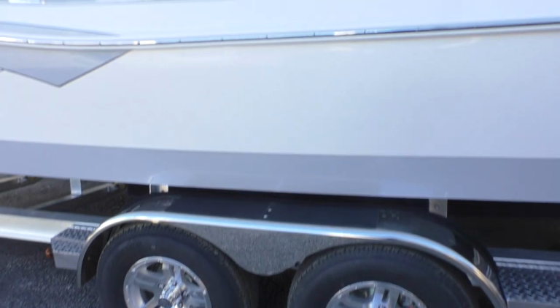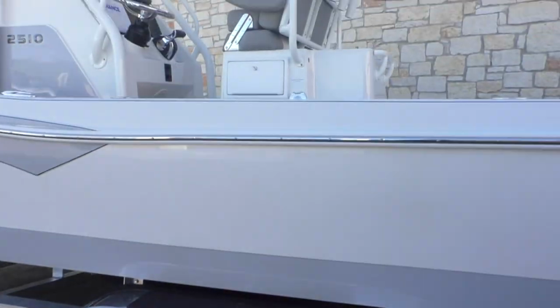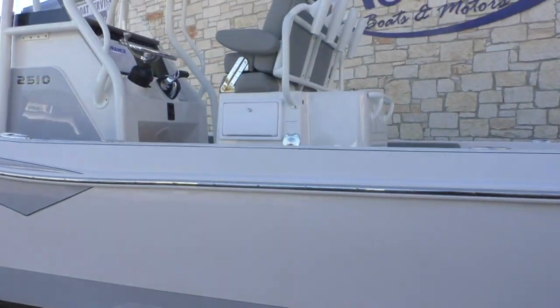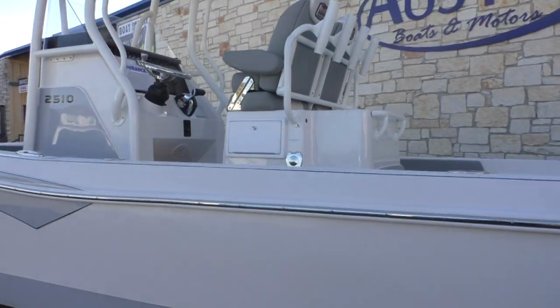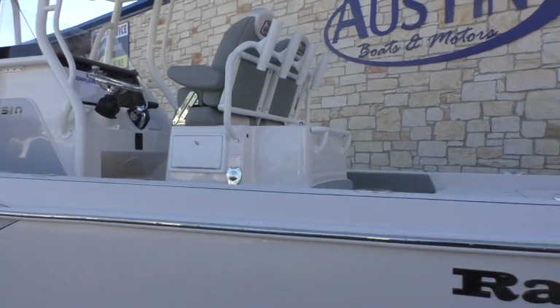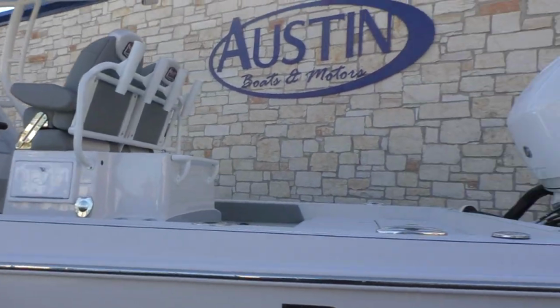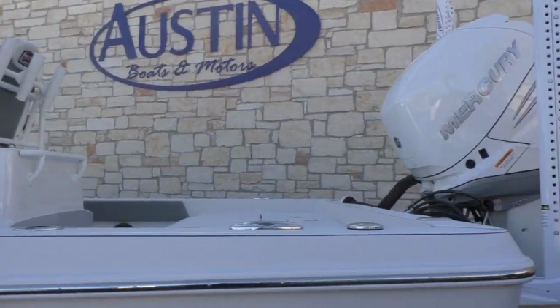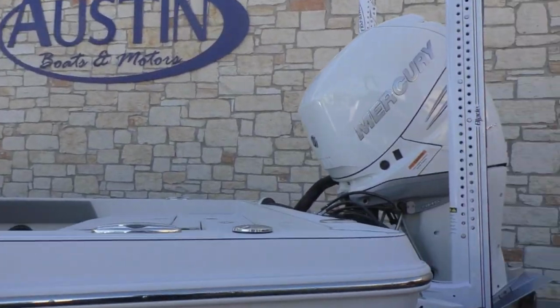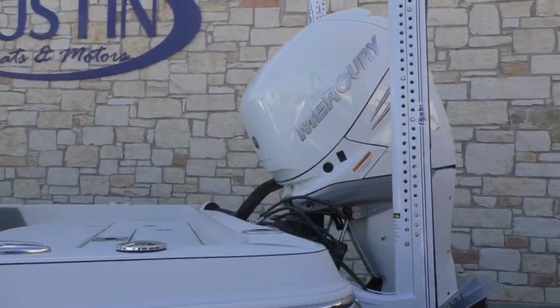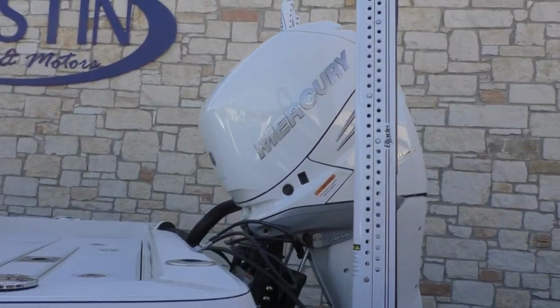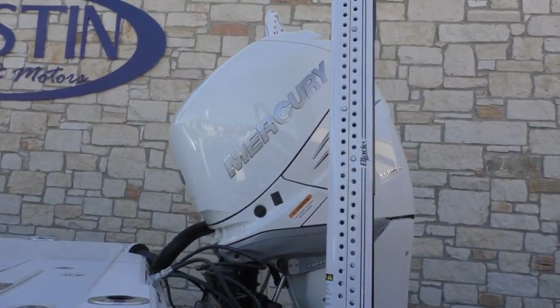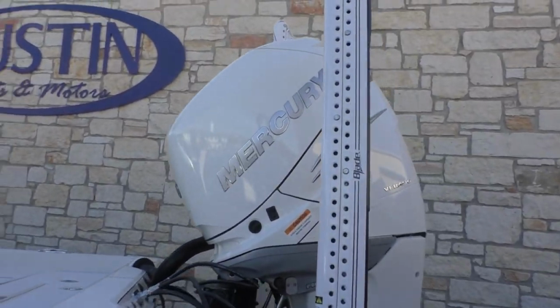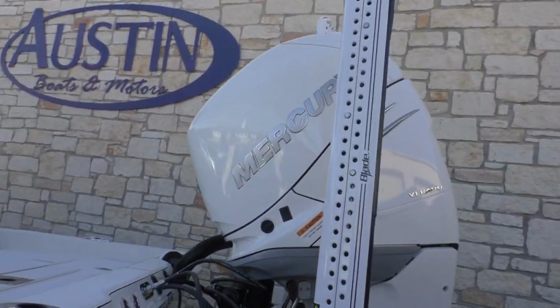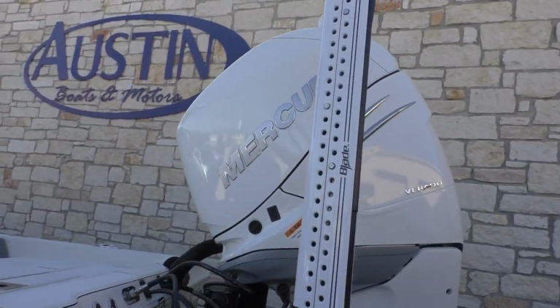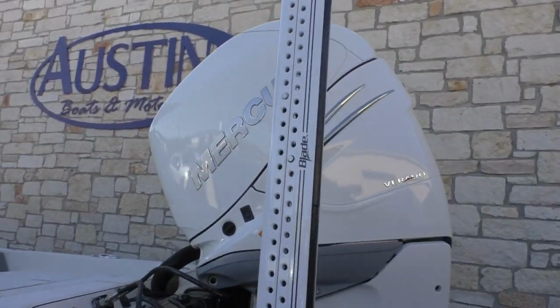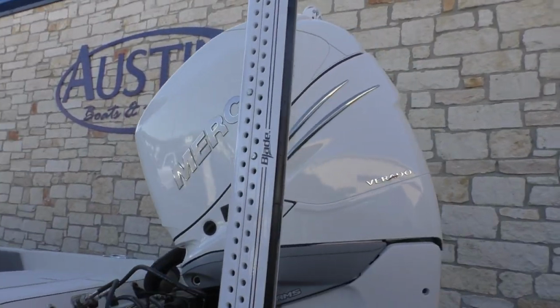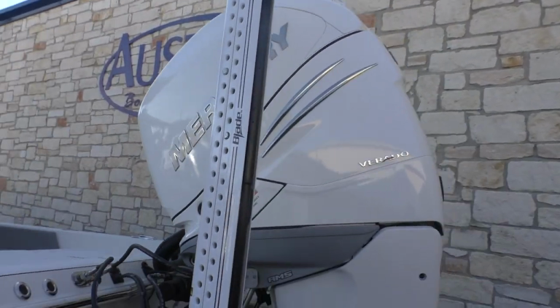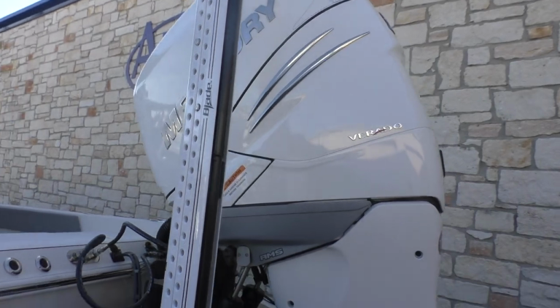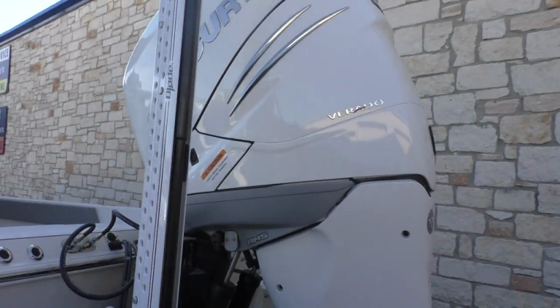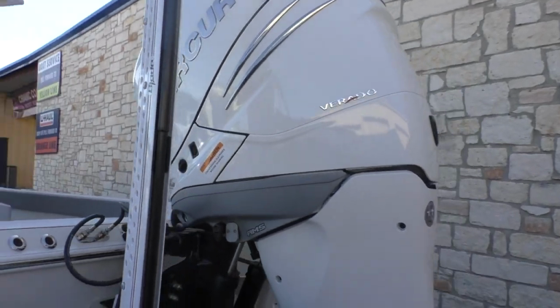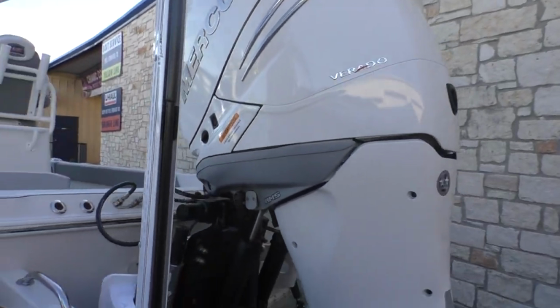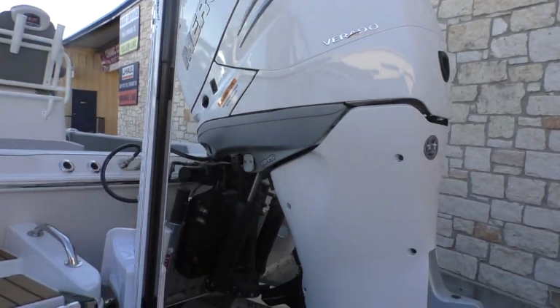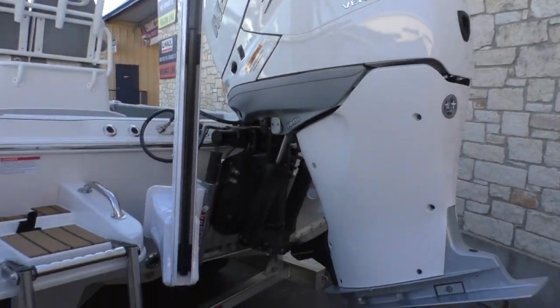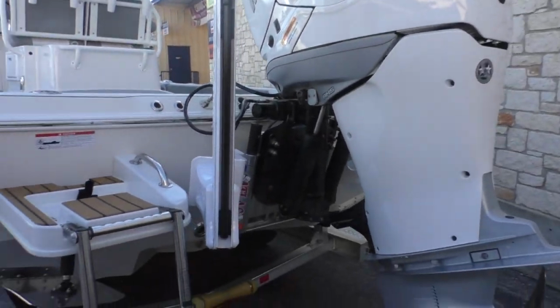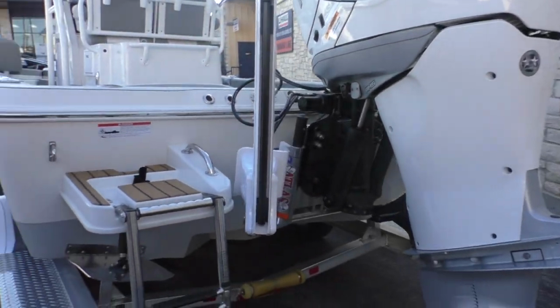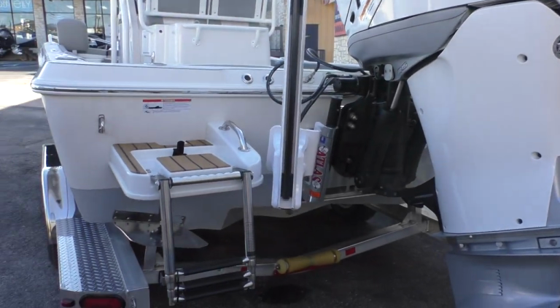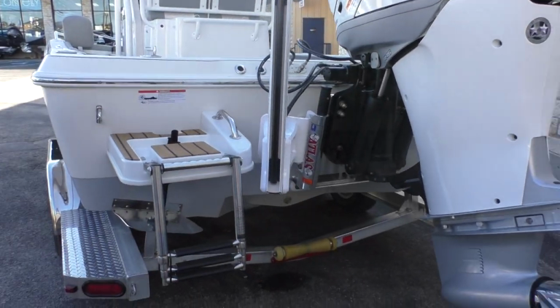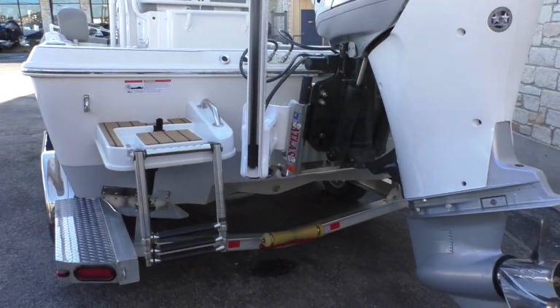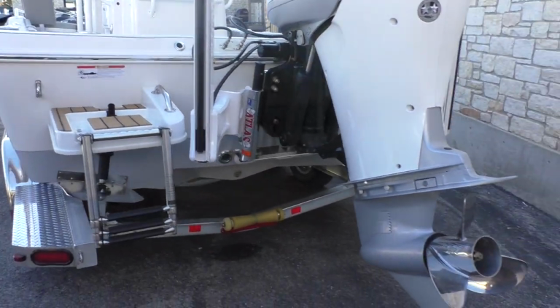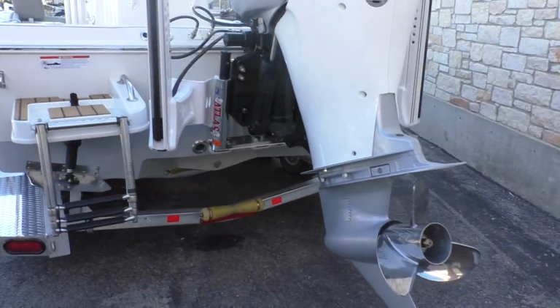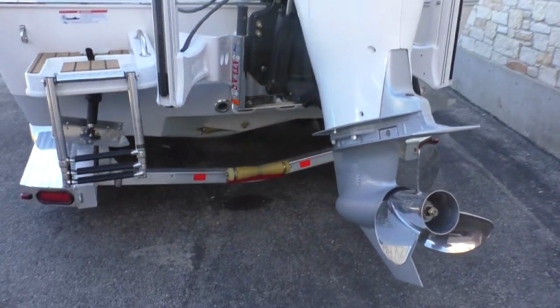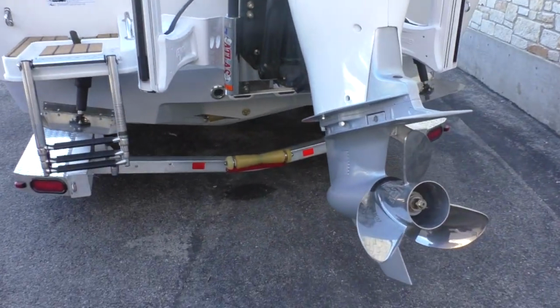Go ahead and take a look in the back — you're gonna see this boat is powered by a Mercury 350 Verado, and it's gonna come with a three-blade stainless steel prop.